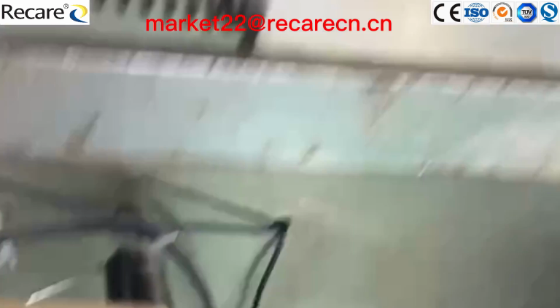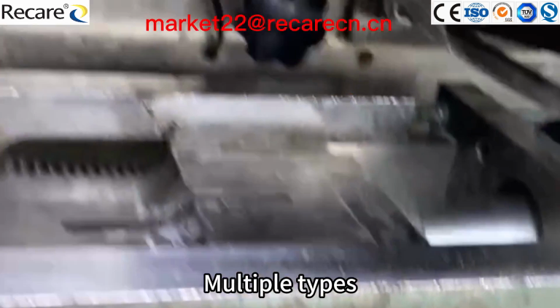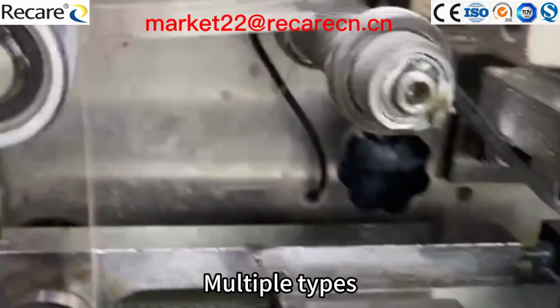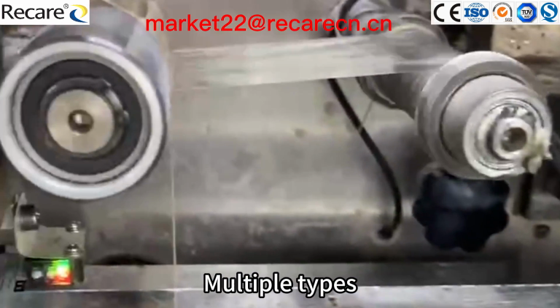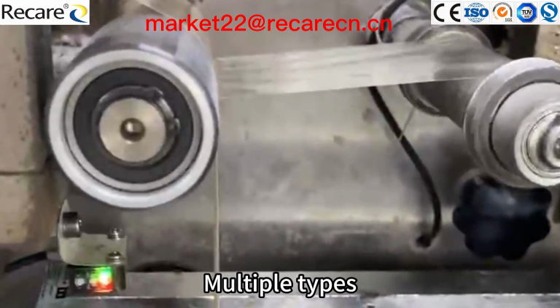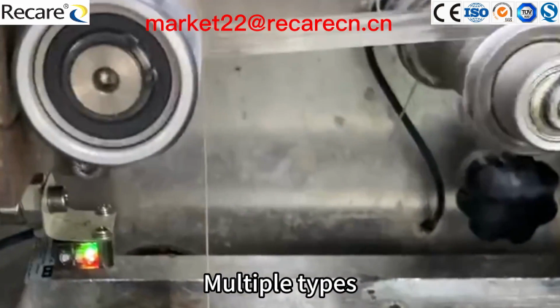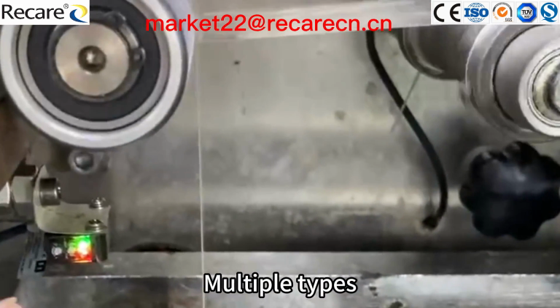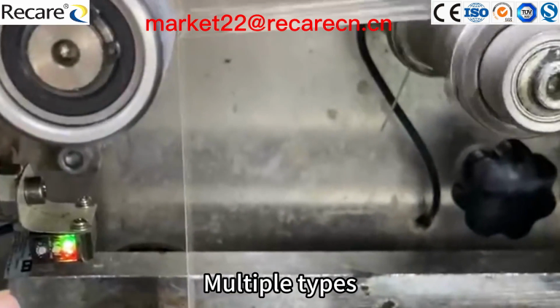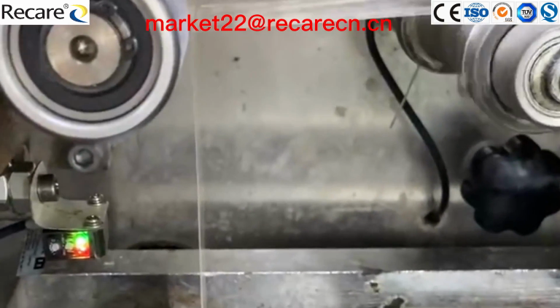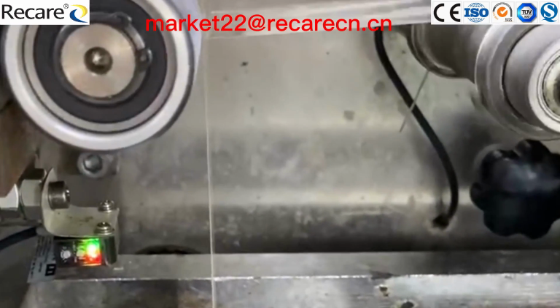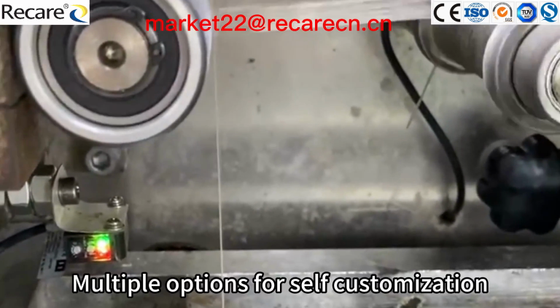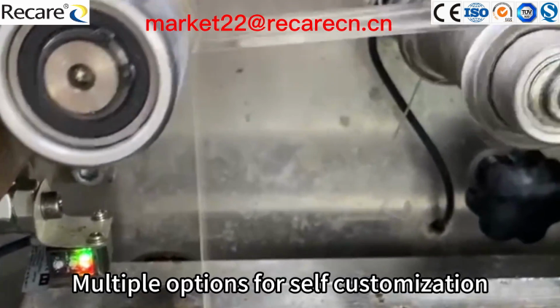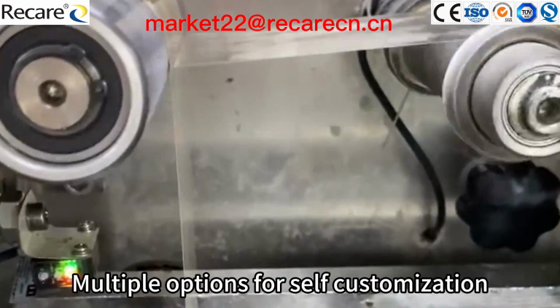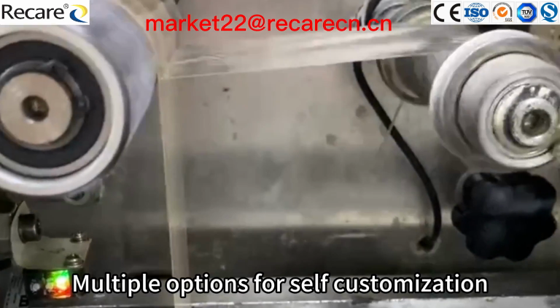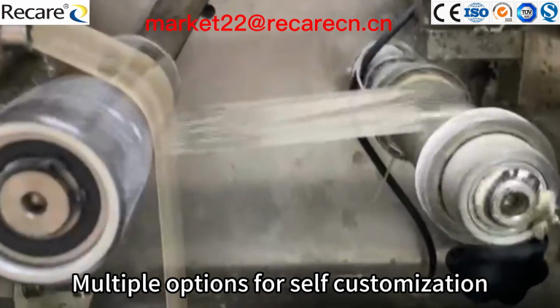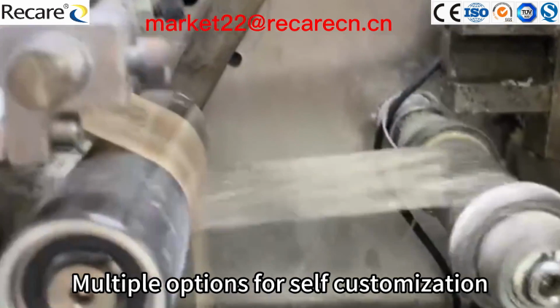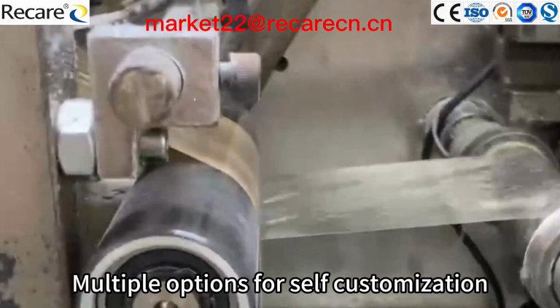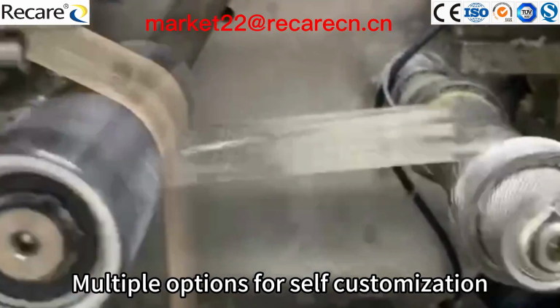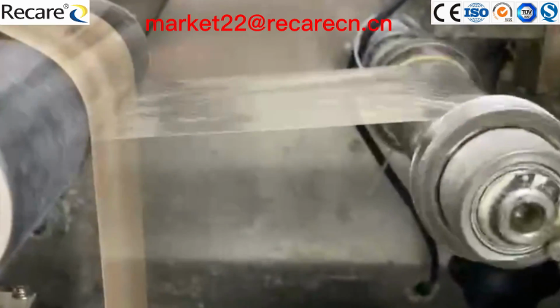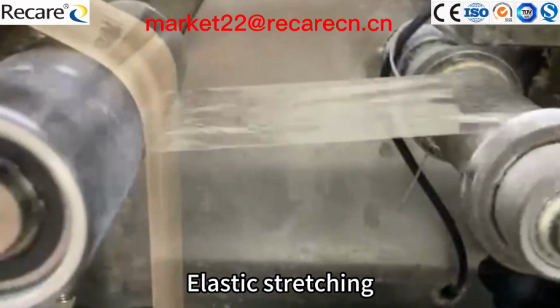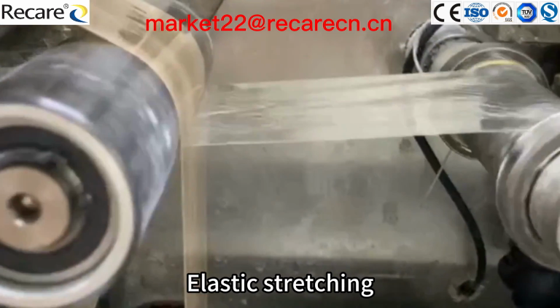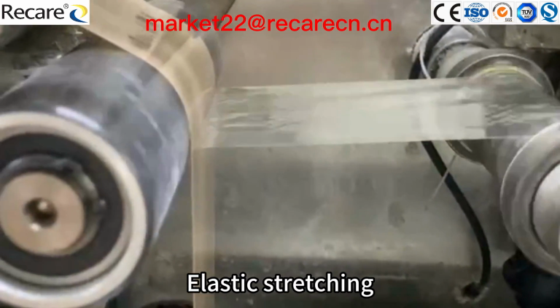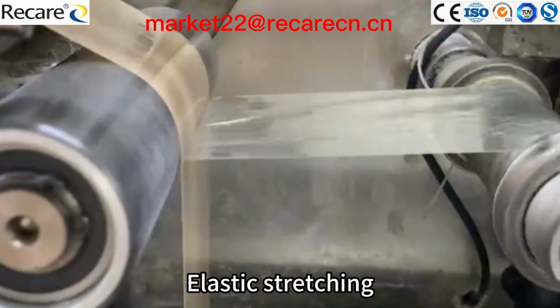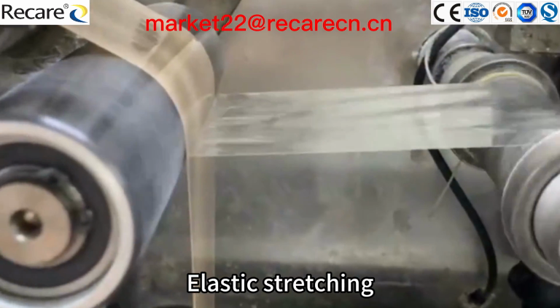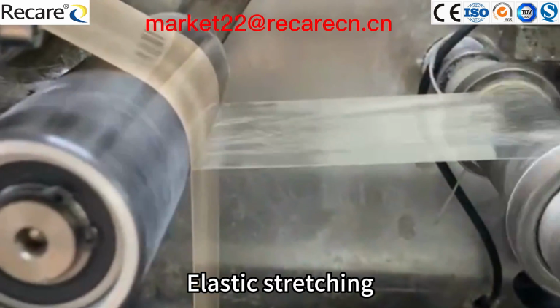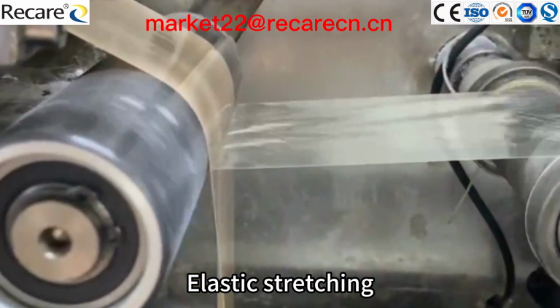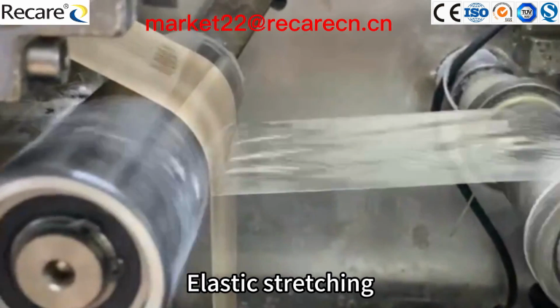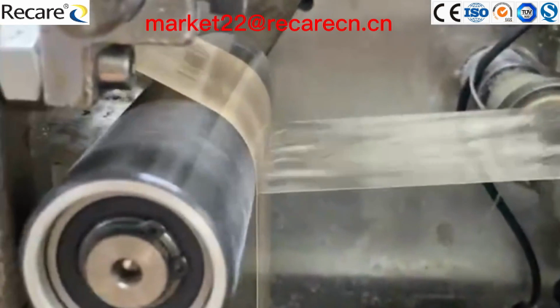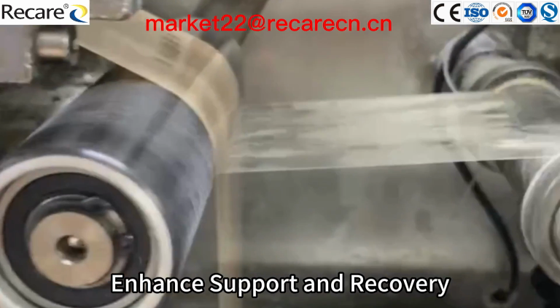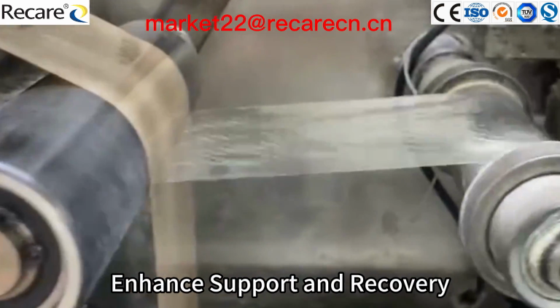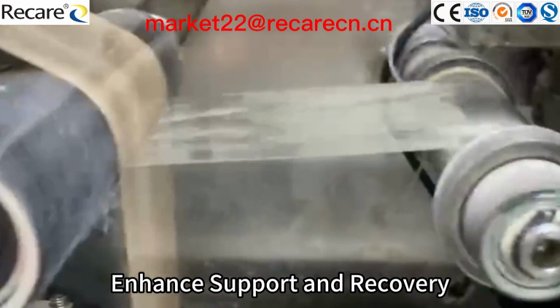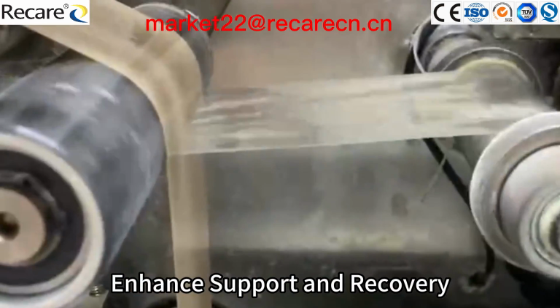Multiple types and options for self-customization. Elastic stretching to enhance support and recovery.